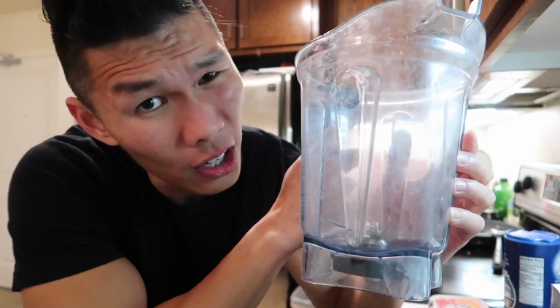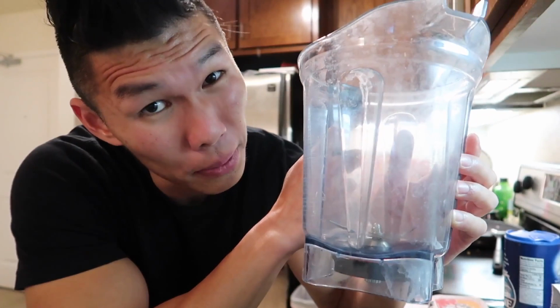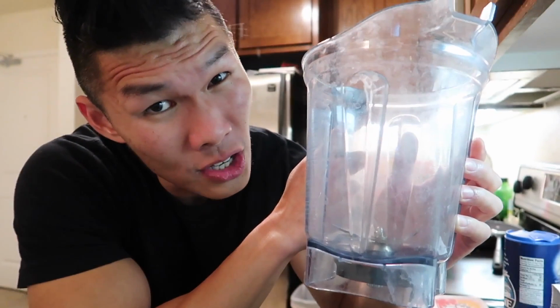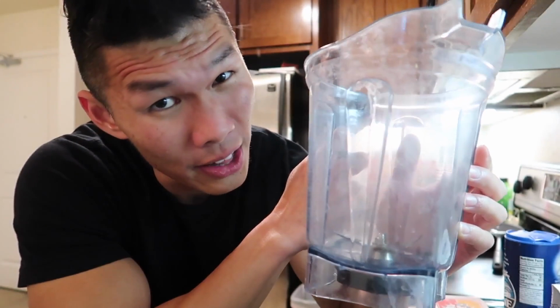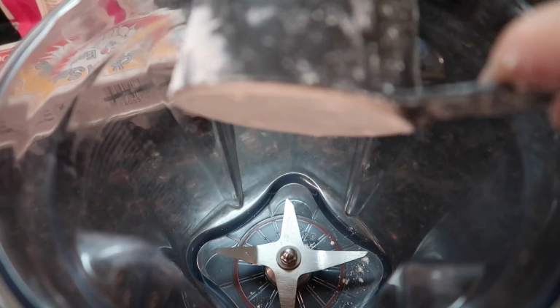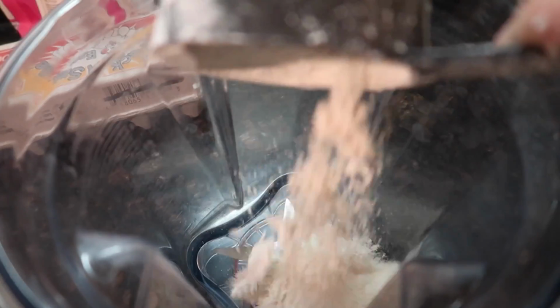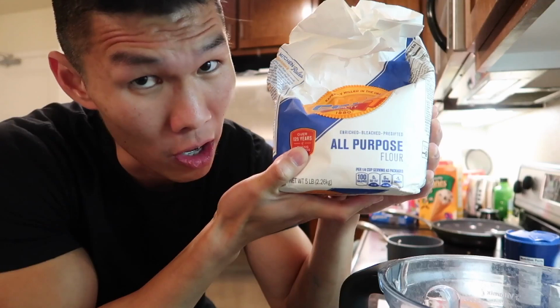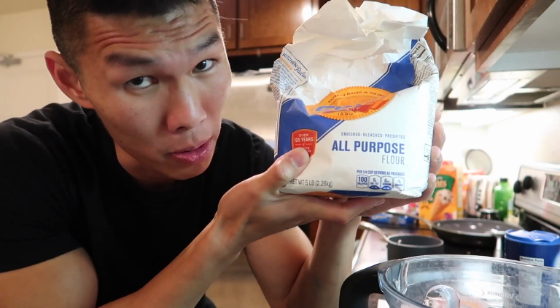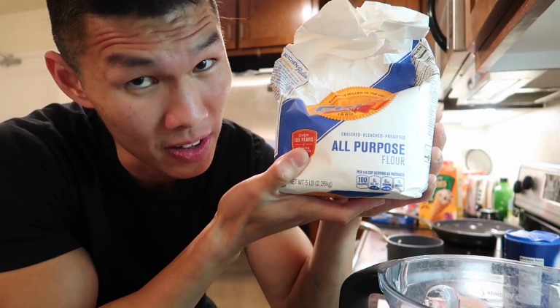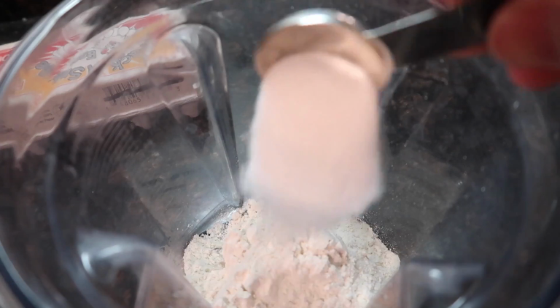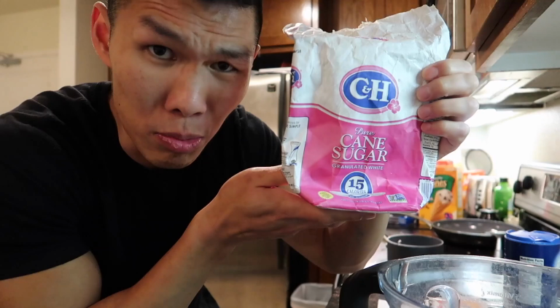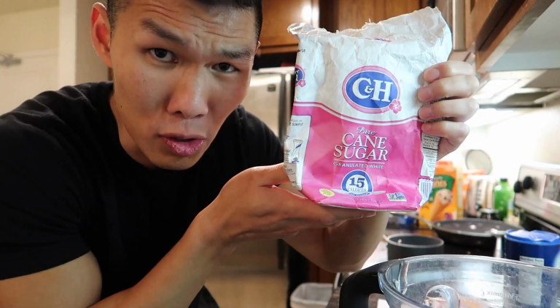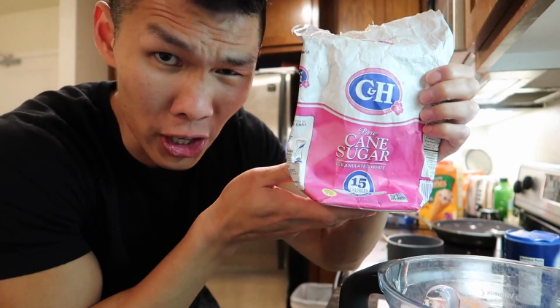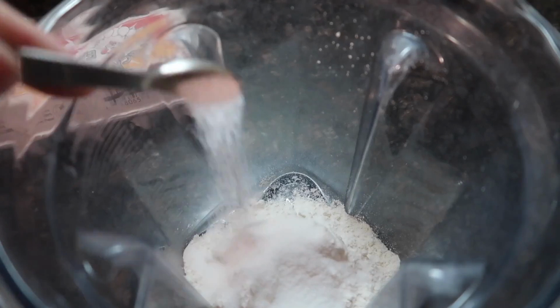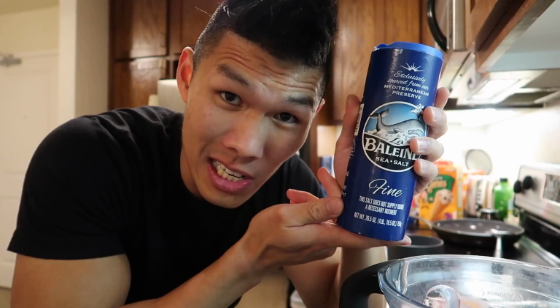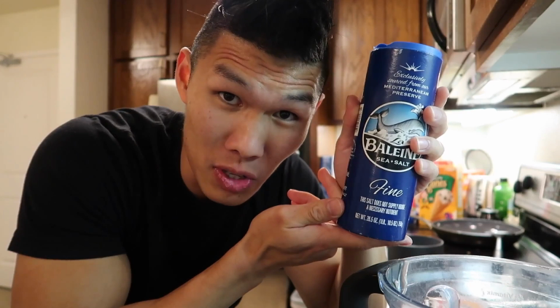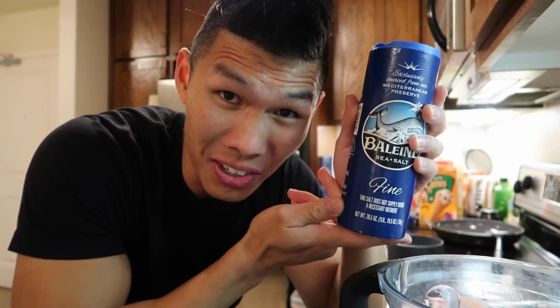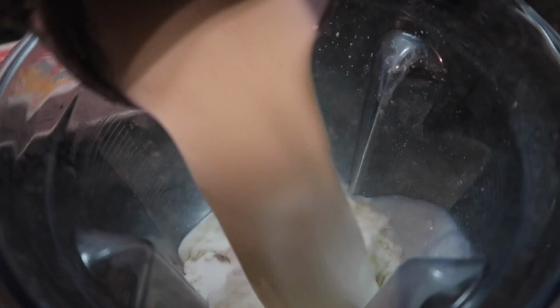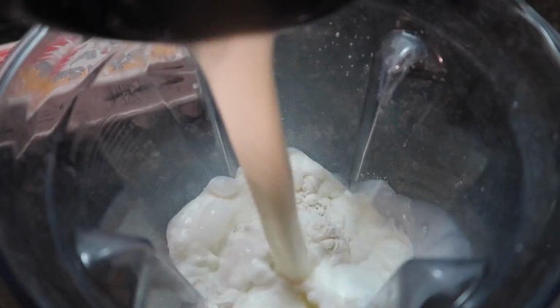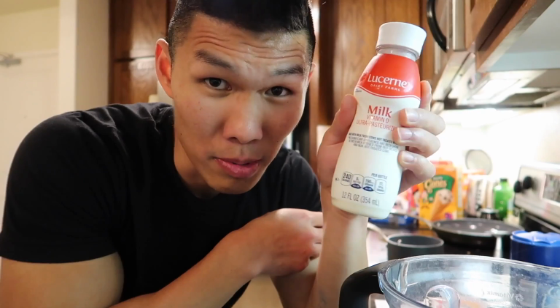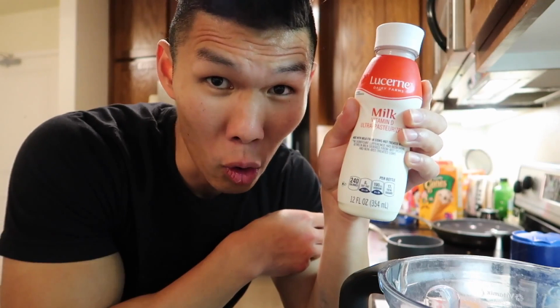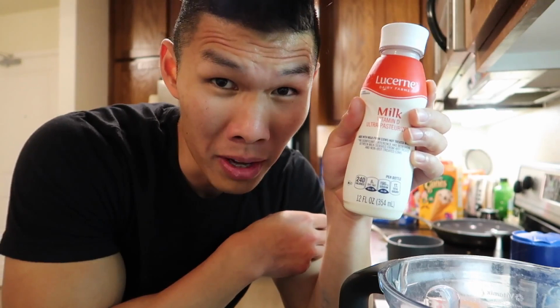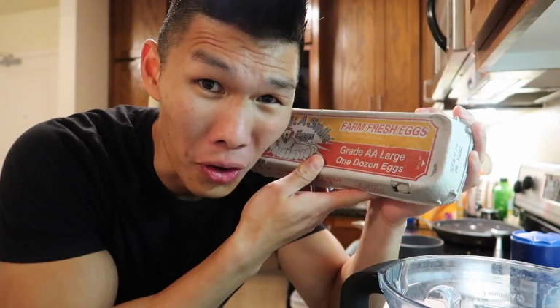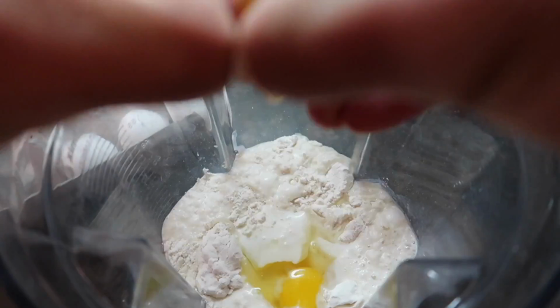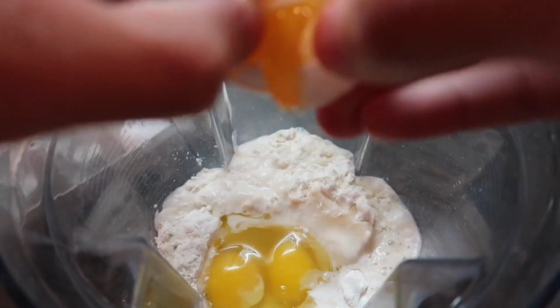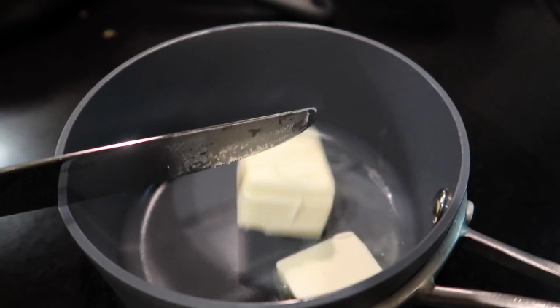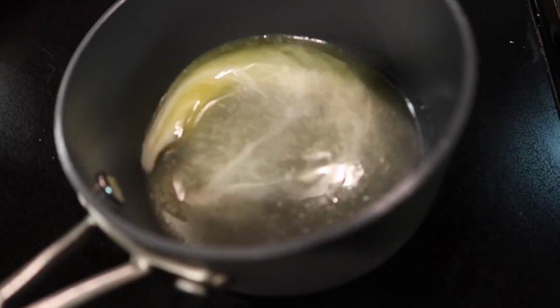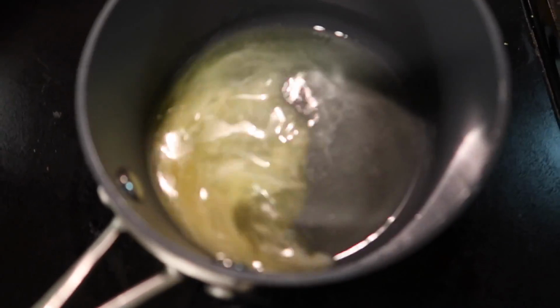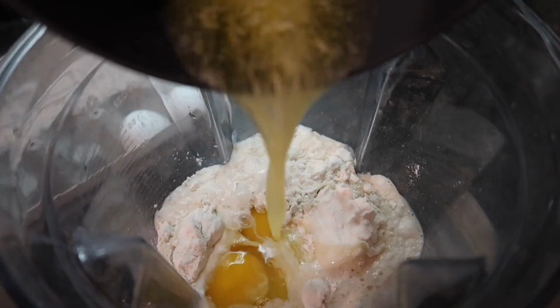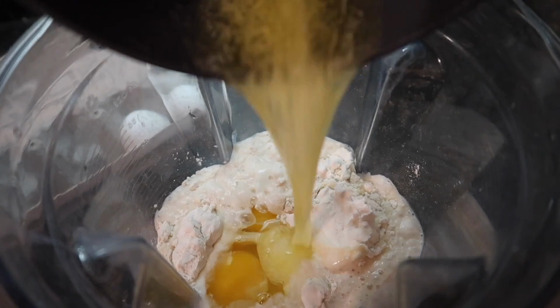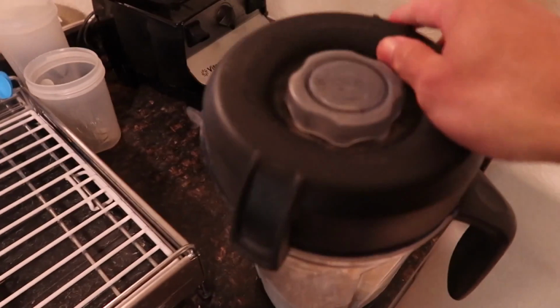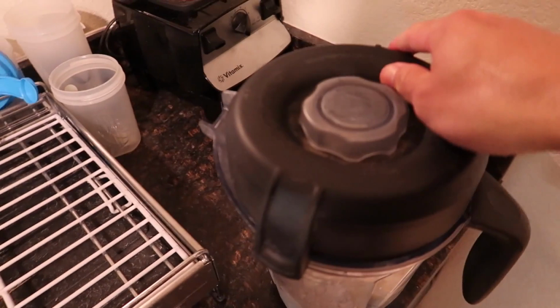We are going to blend together one cup of all-purpose flour, one tablespoon sugar, one and a quarter teaspoon salt, one and a half cups of whole milk, four eggs, and three tablespoons of butter melted.